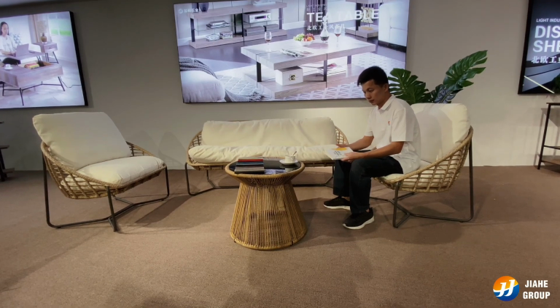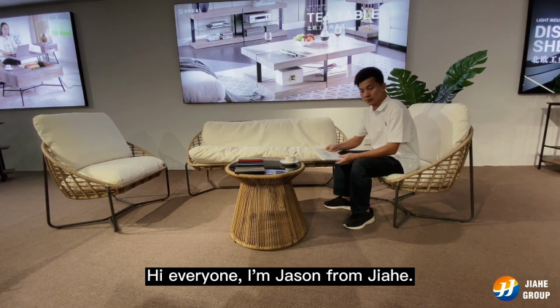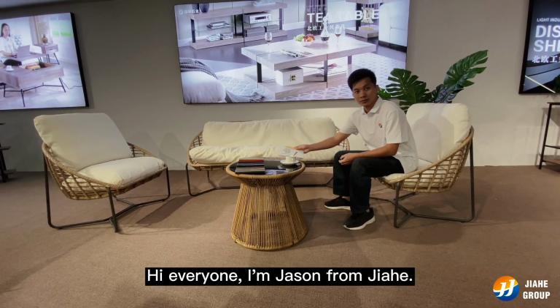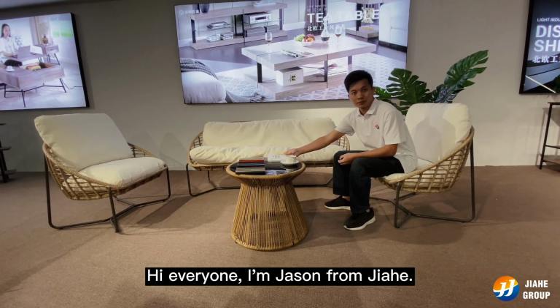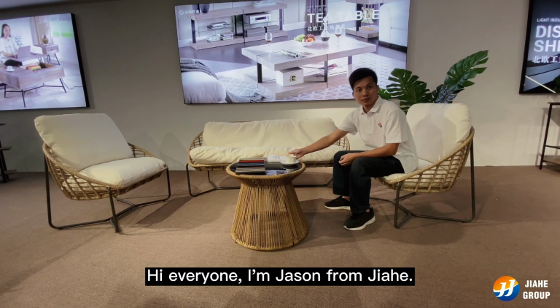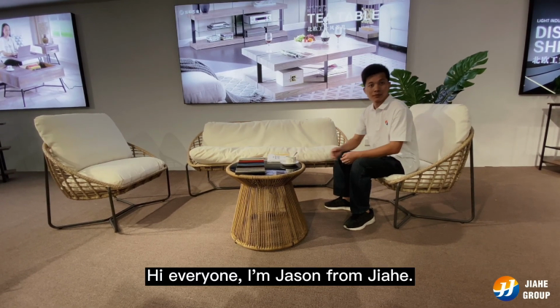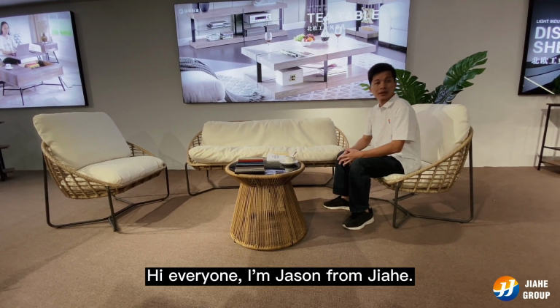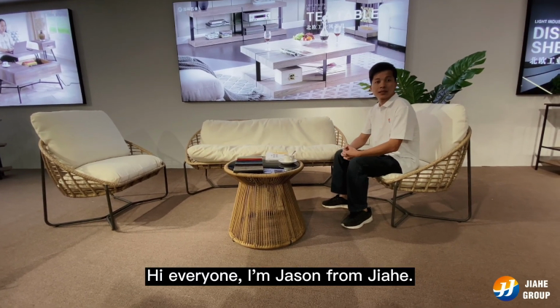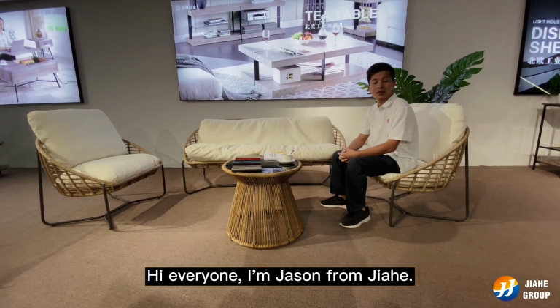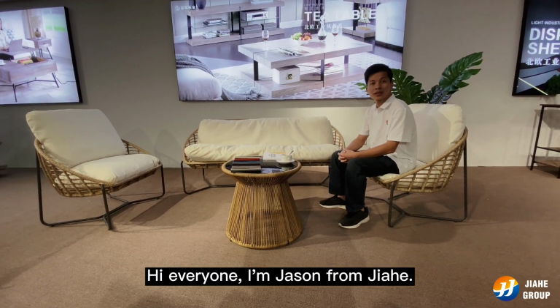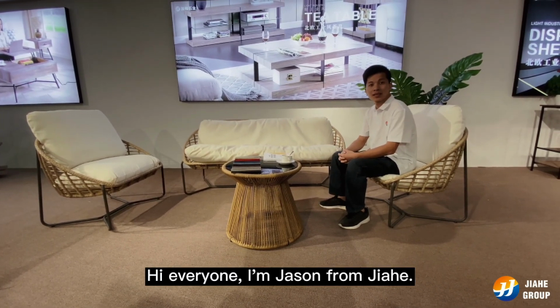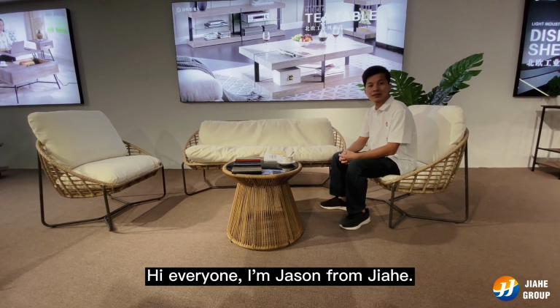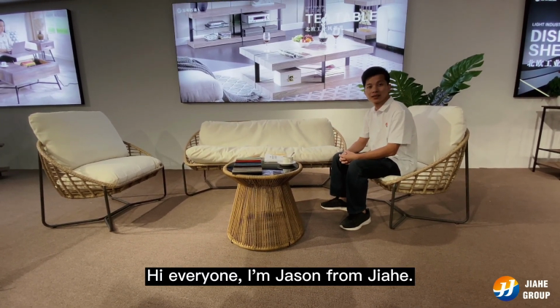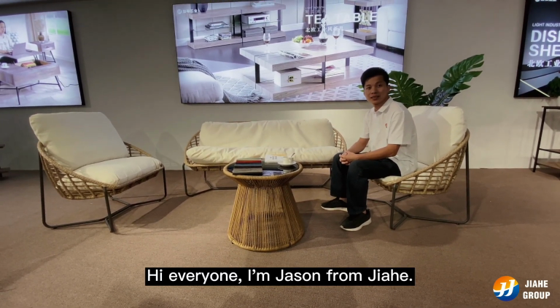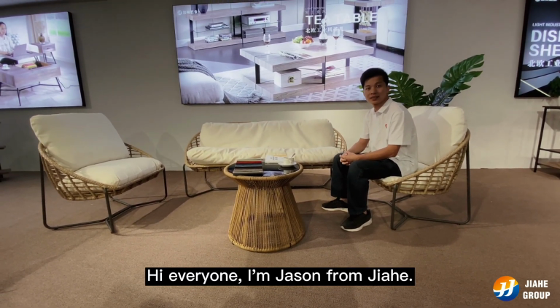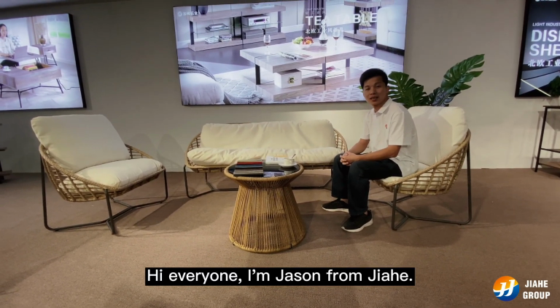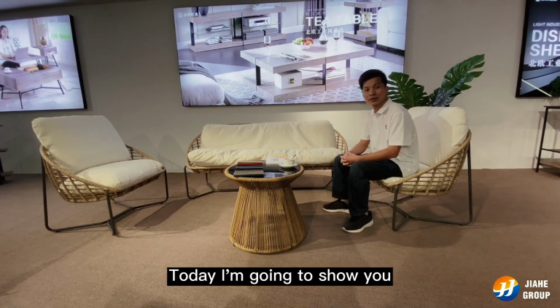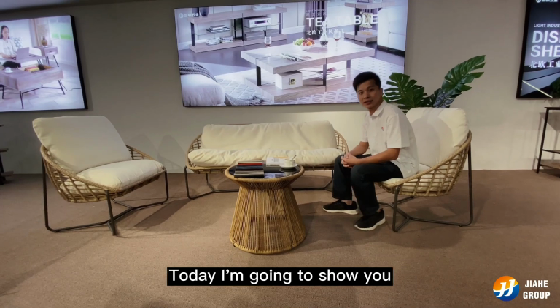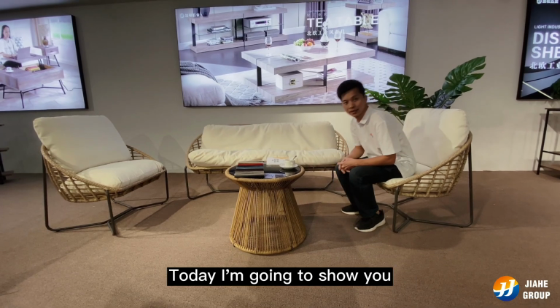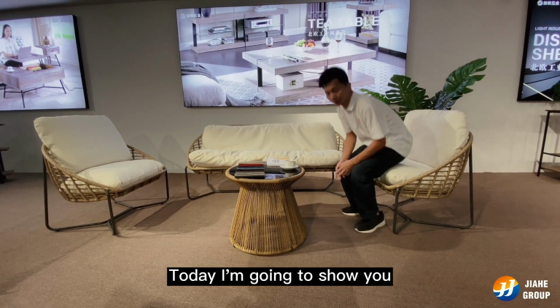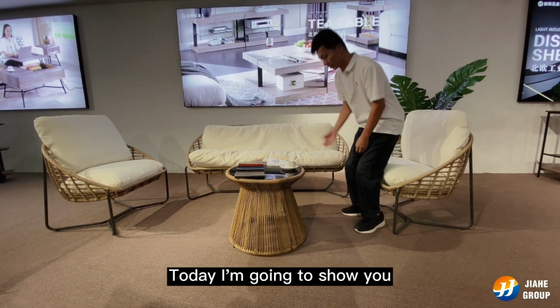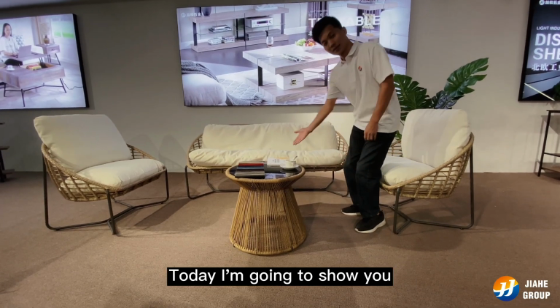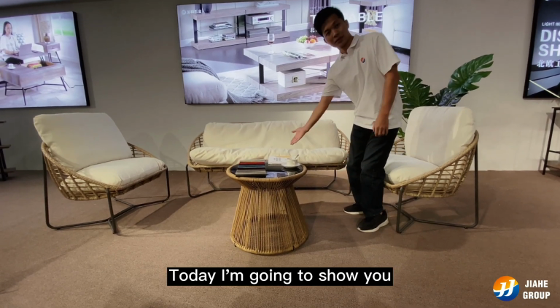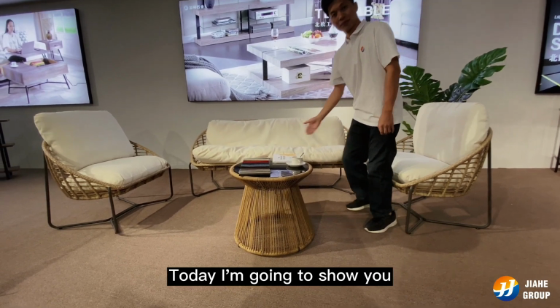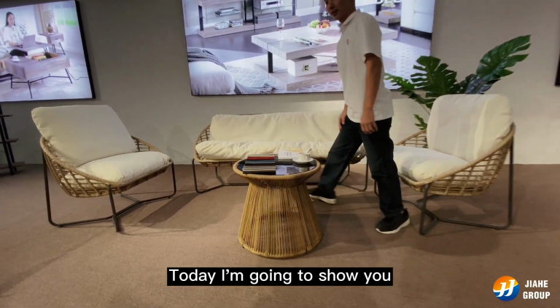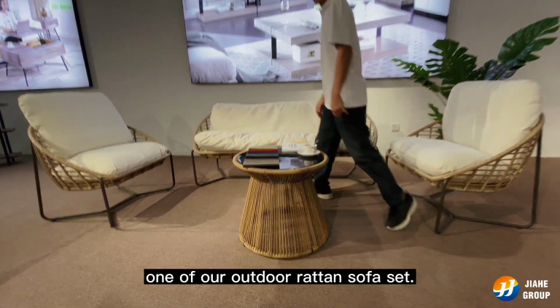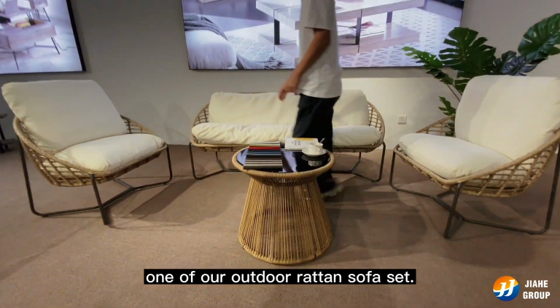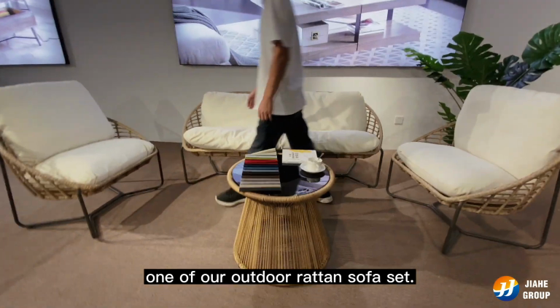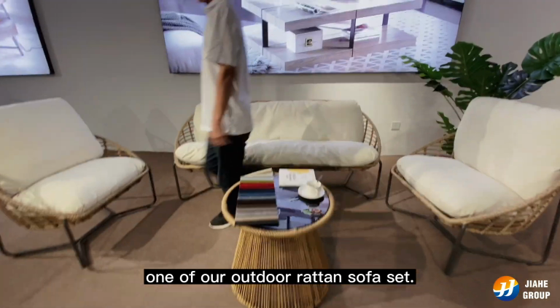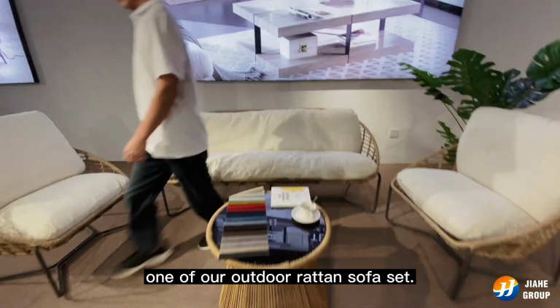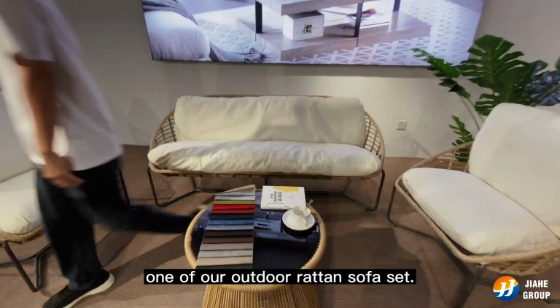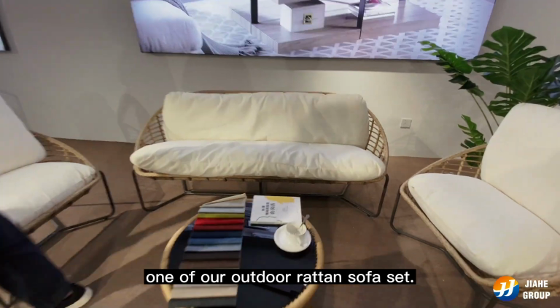Hi everyone, I'm Jason from Jiahe. Today I'm going to show you one of our rattan sofa sets.